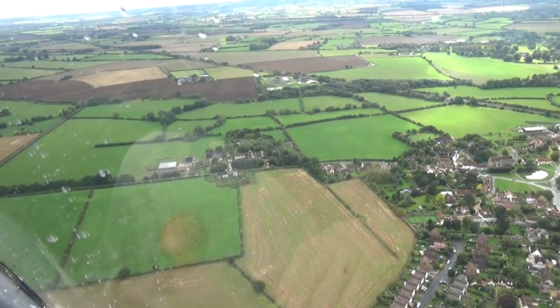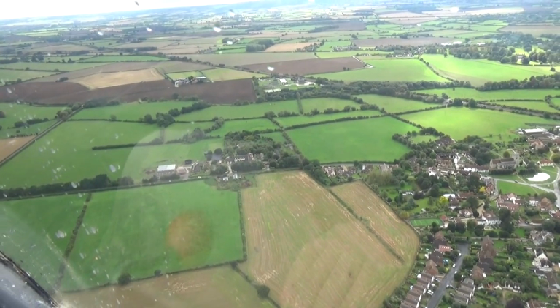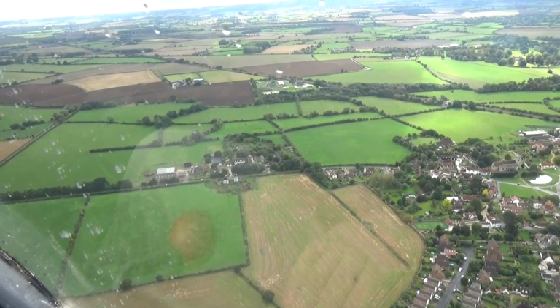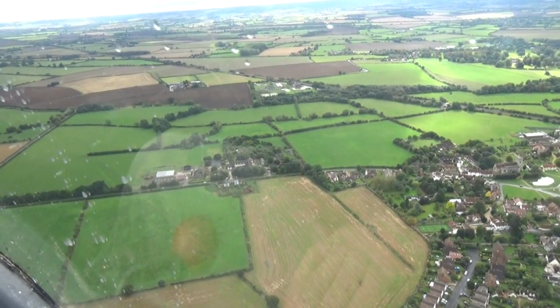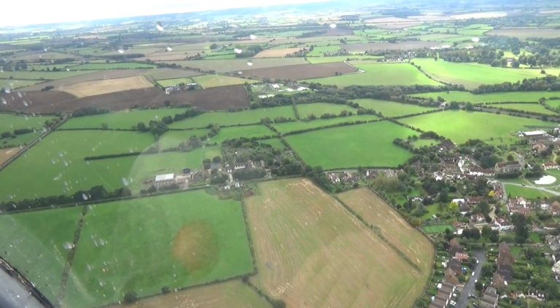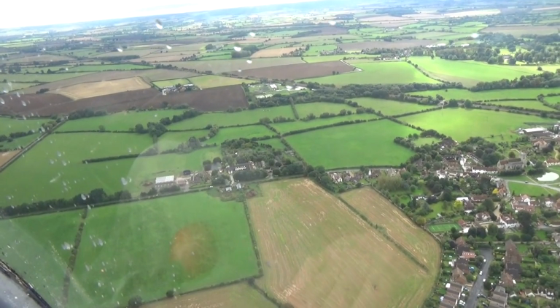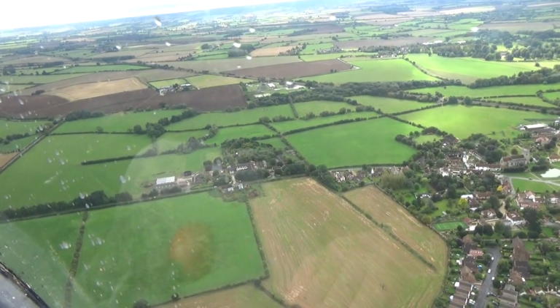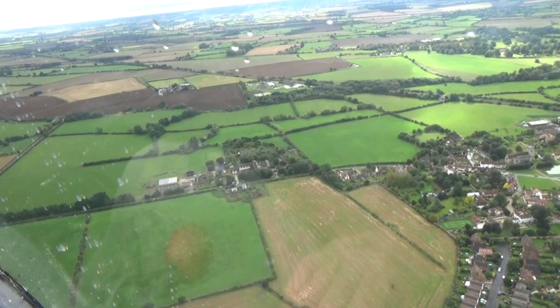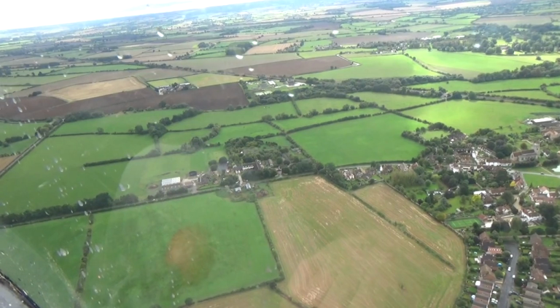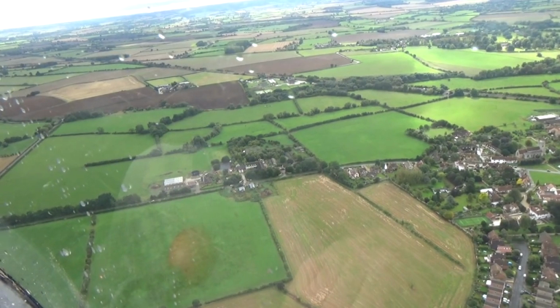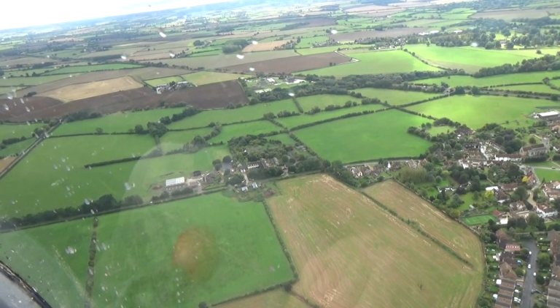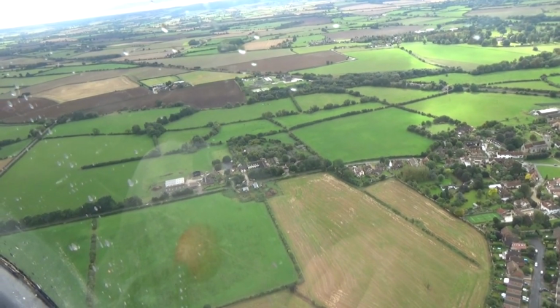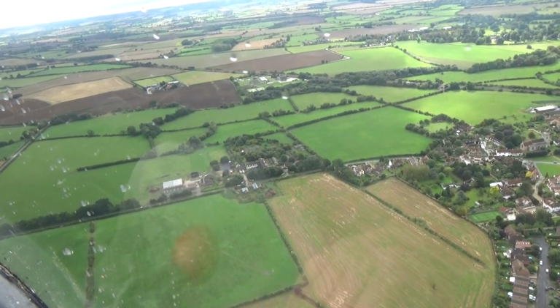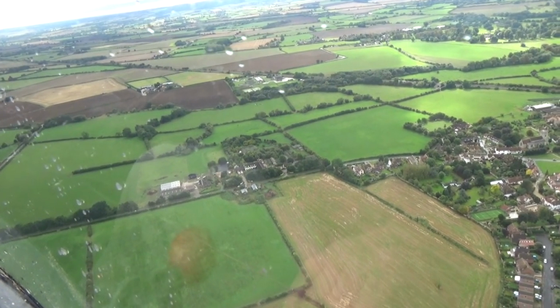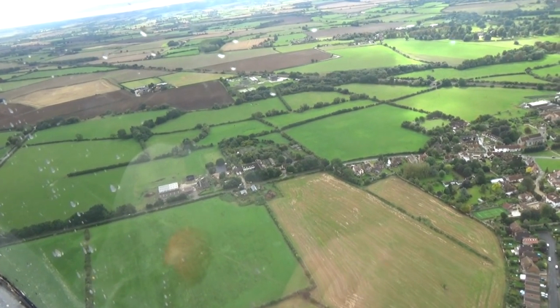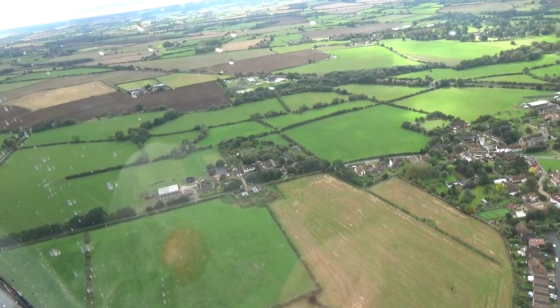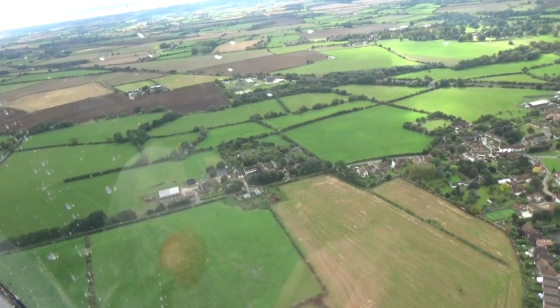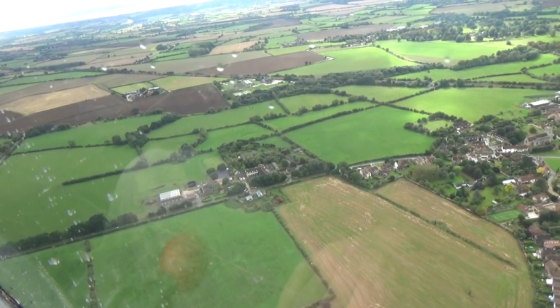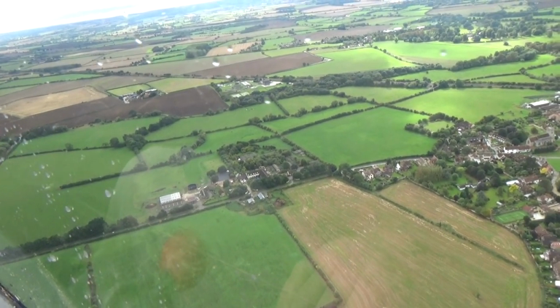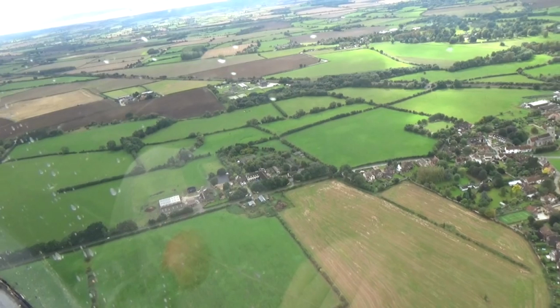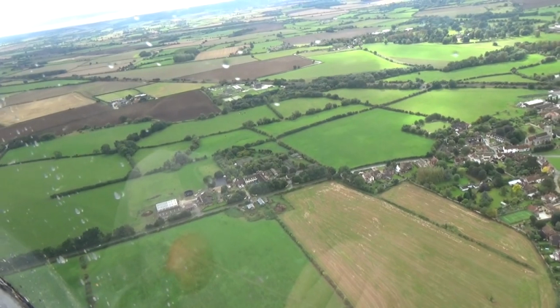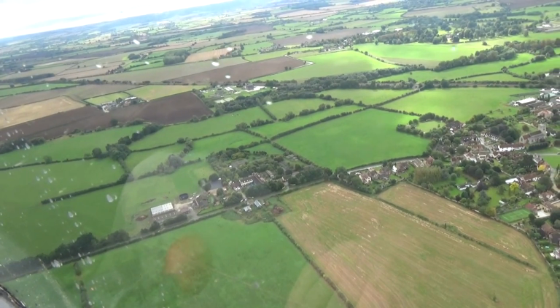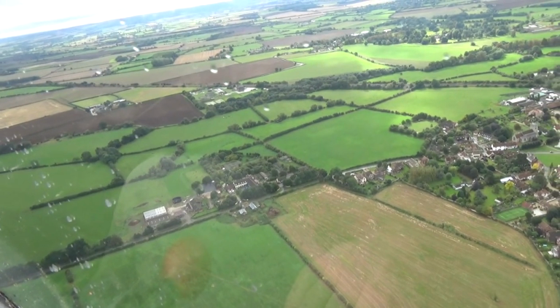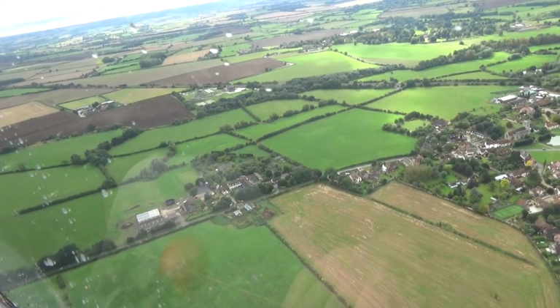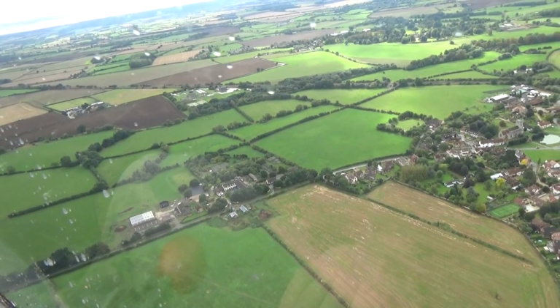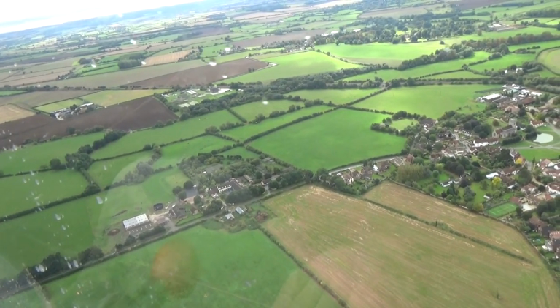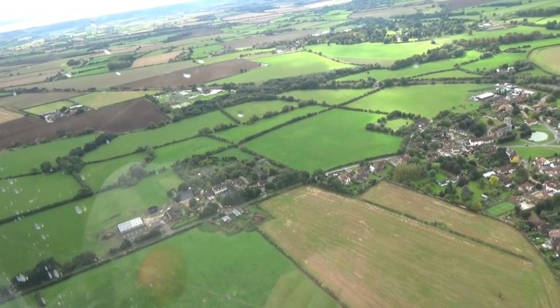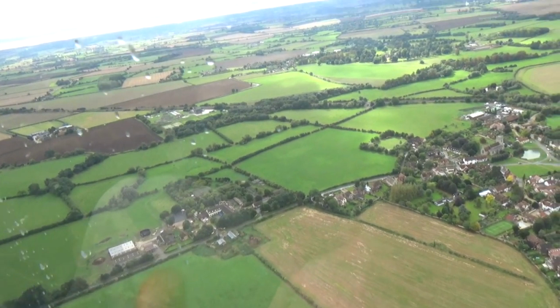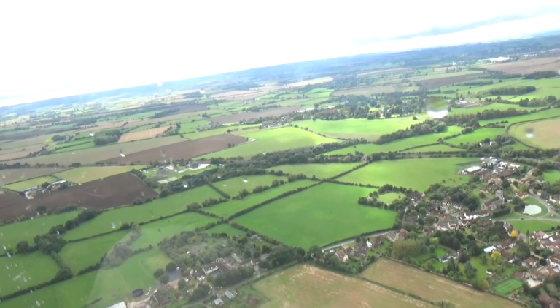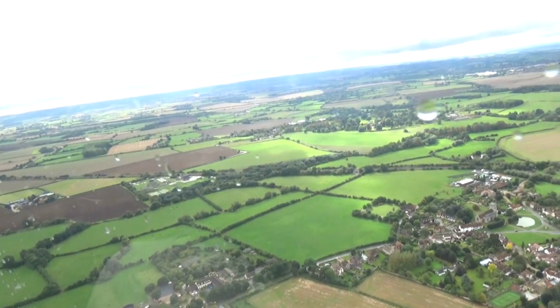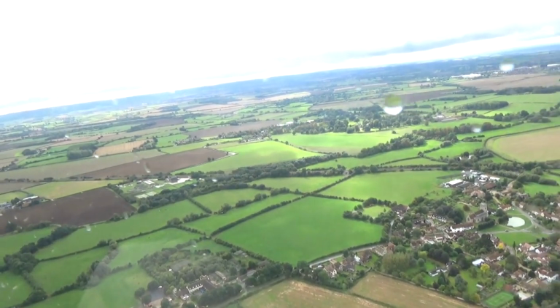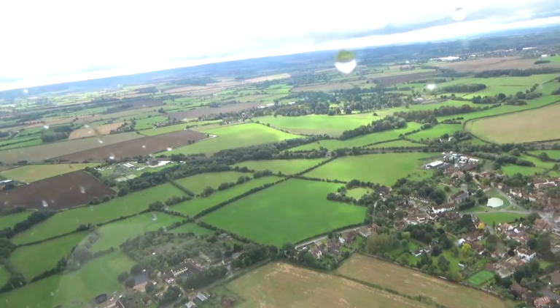The hedgehog hospital we see on the television sometimes. You can see the pens outside where they keep some of the animals — and that's St. Tiggywinkle's. It's quite different from the air, isn't it? The whole world looks different from the air.